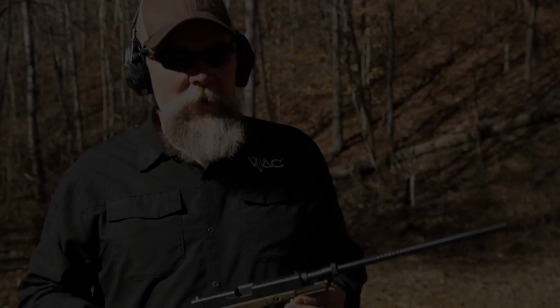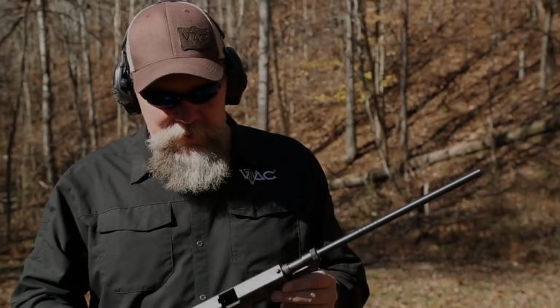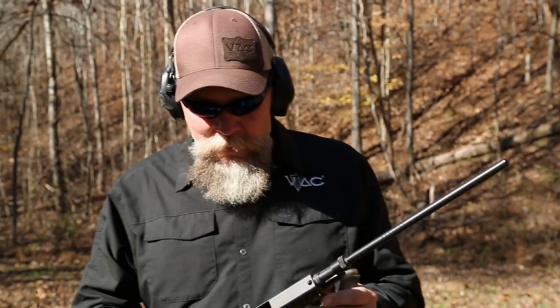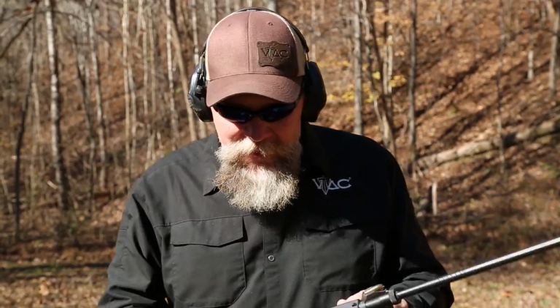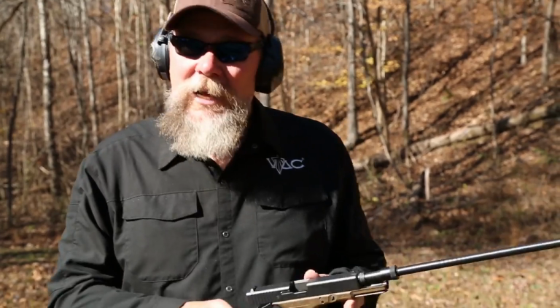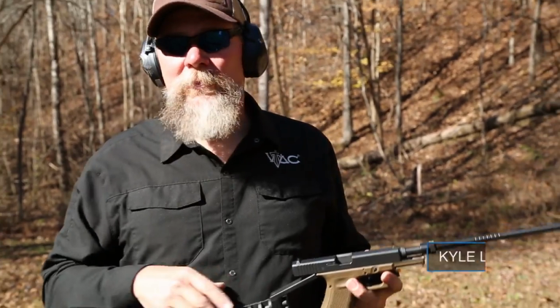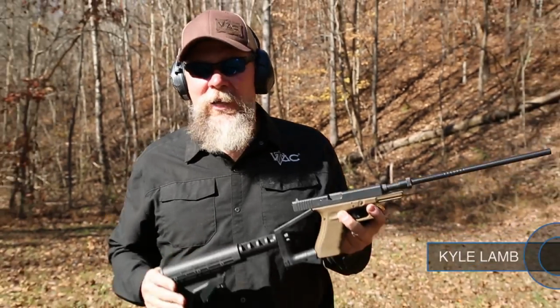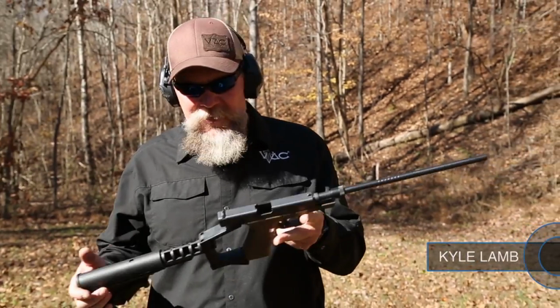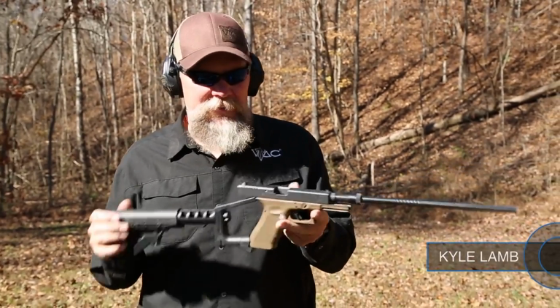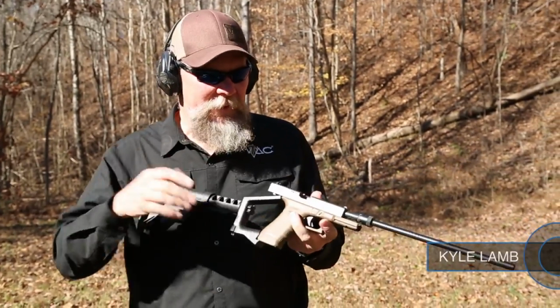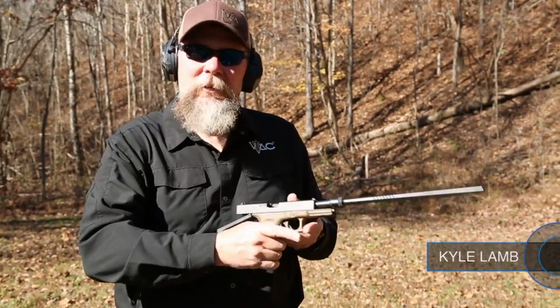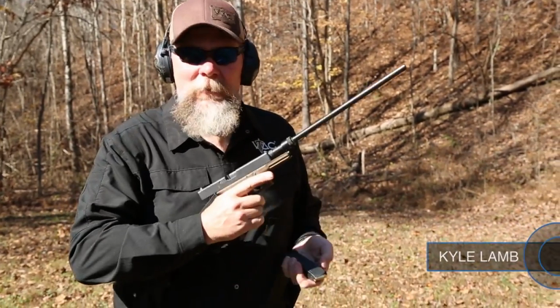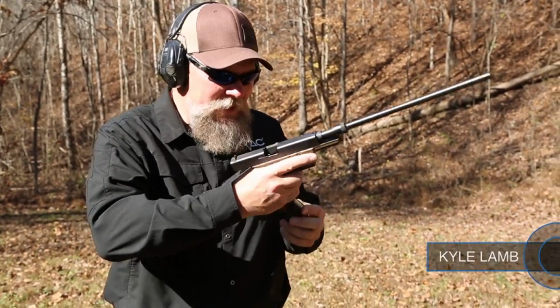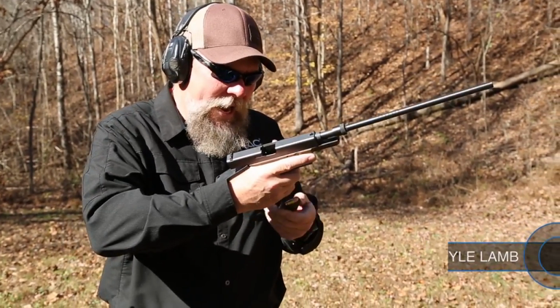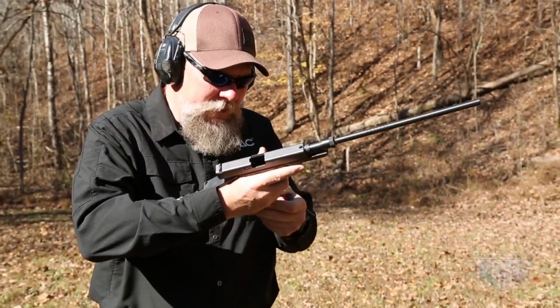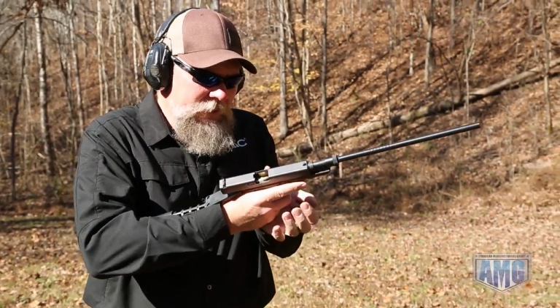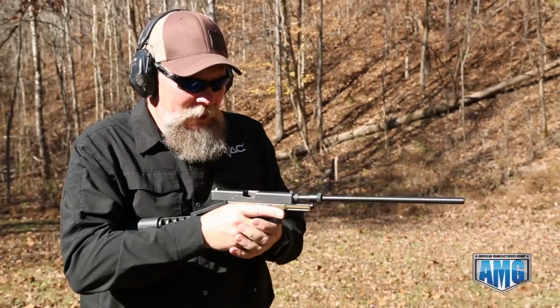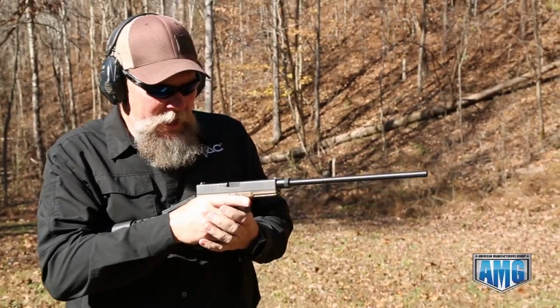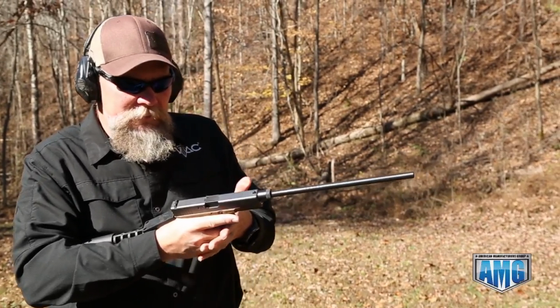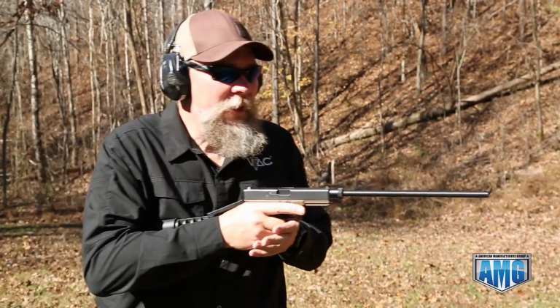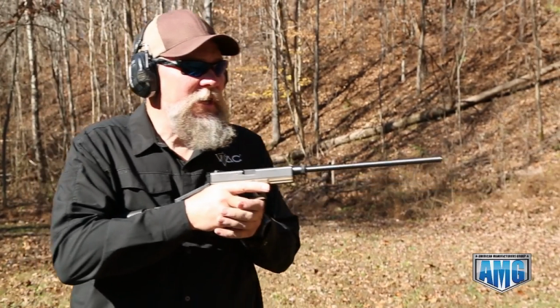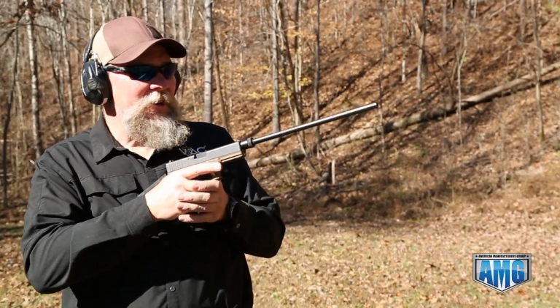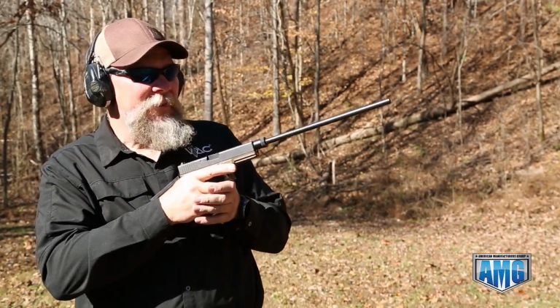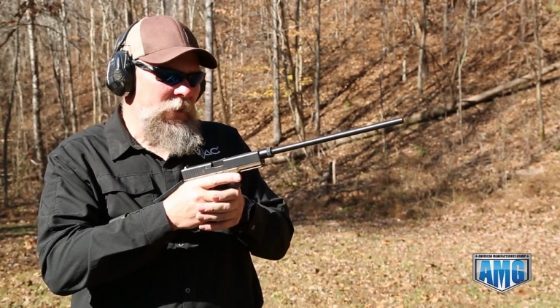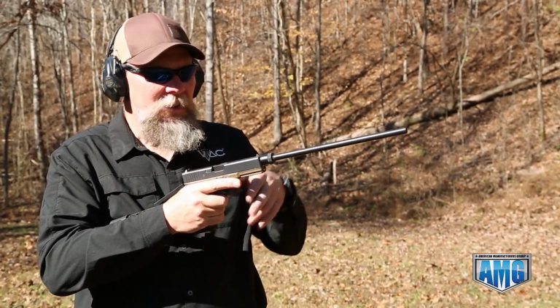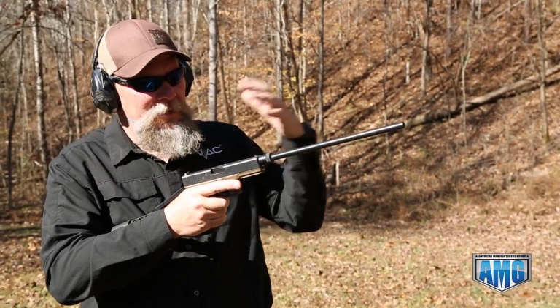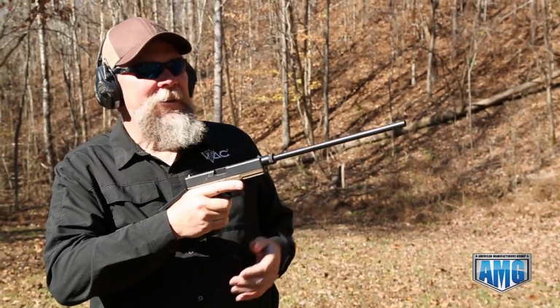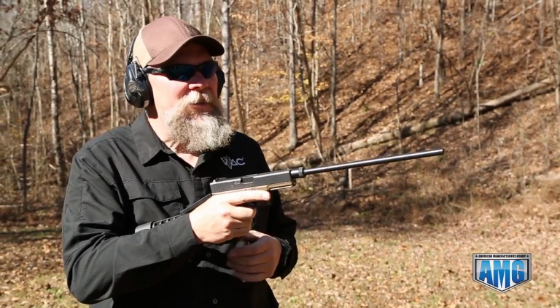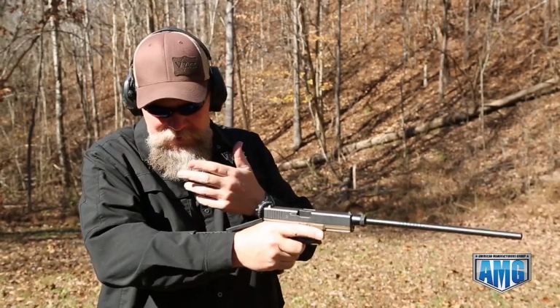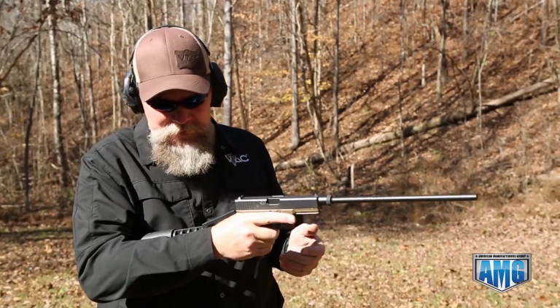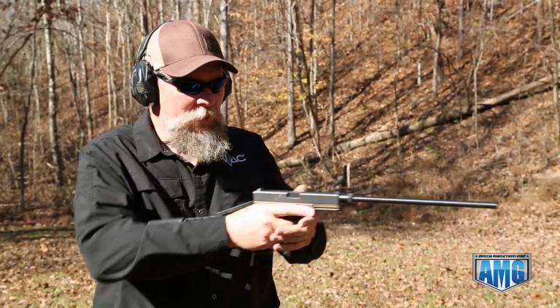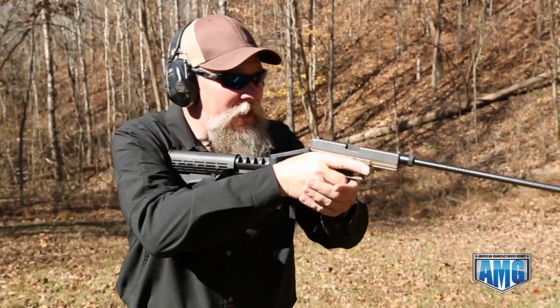Okay folks, what we've got here is a lock, stock, and barrel on the range with it. Going to give you a little demo and see what happens. Loading her up — operates just like your conventional pistol, except now we've got the 16 inches plus the collapsible buttstock.